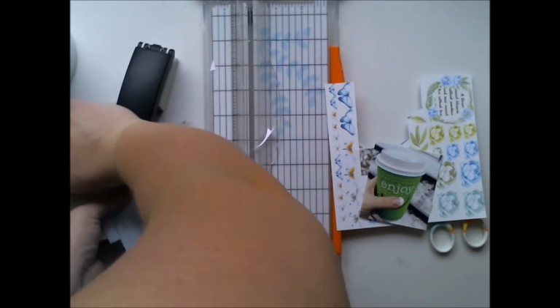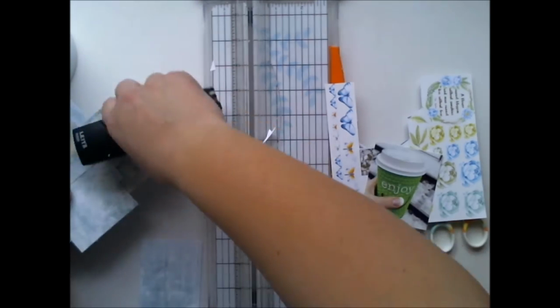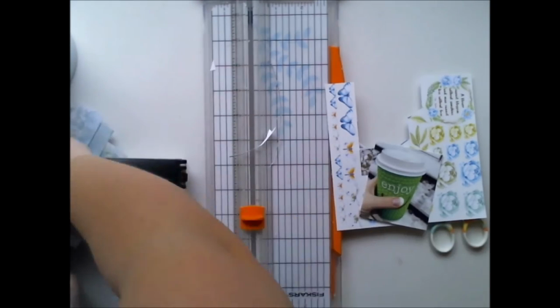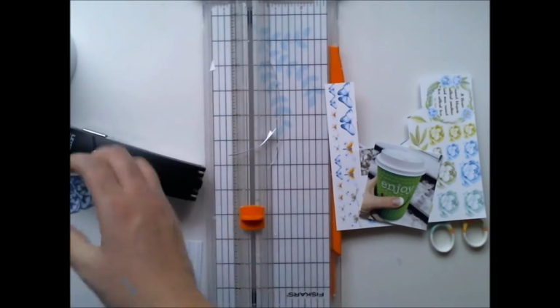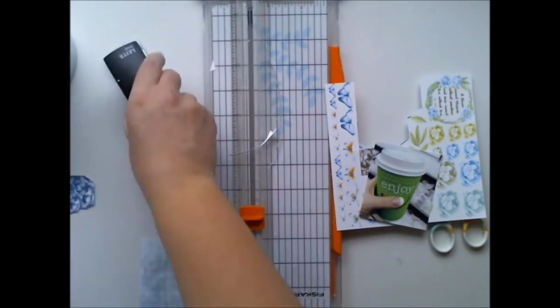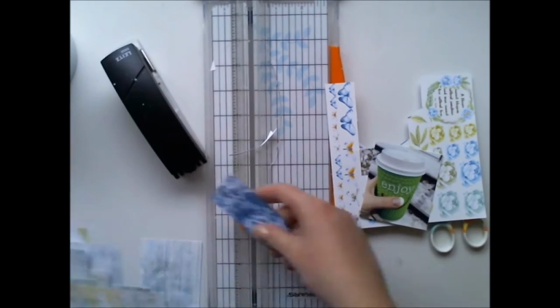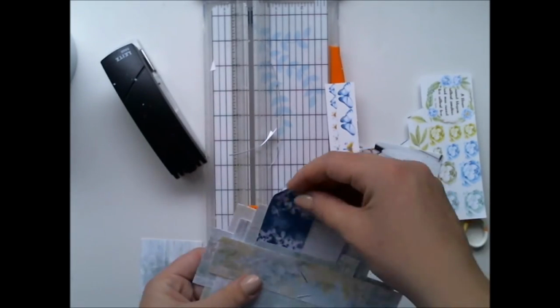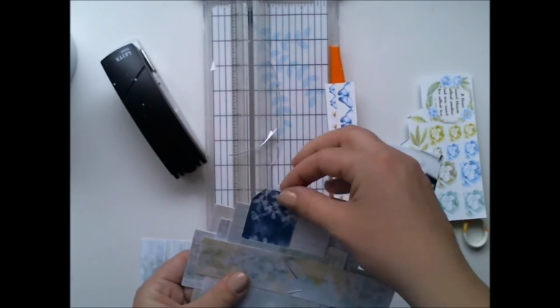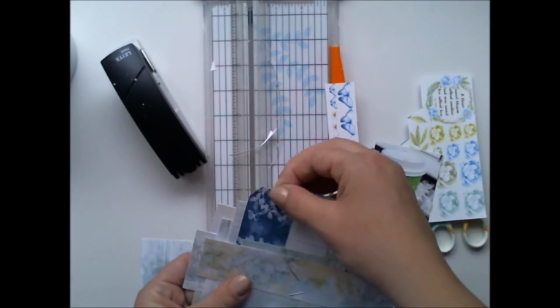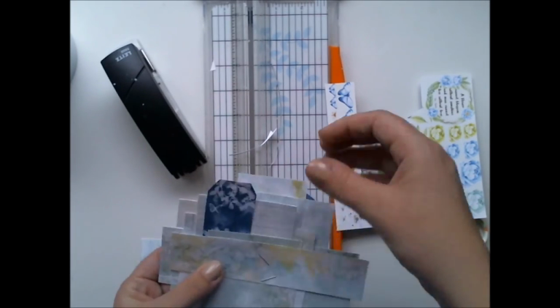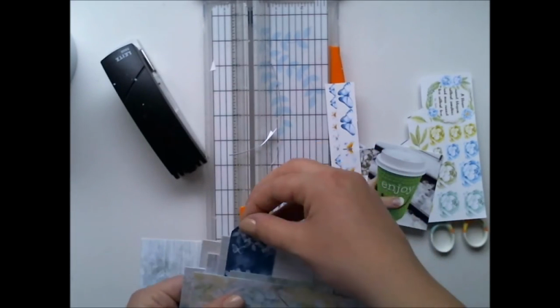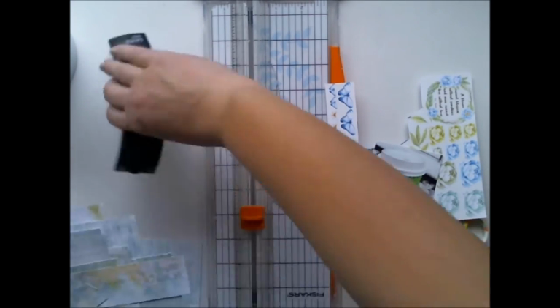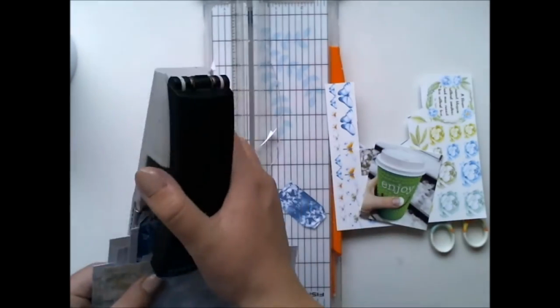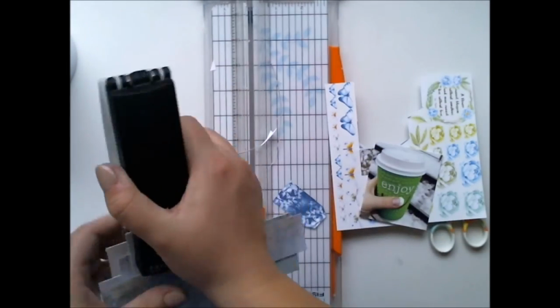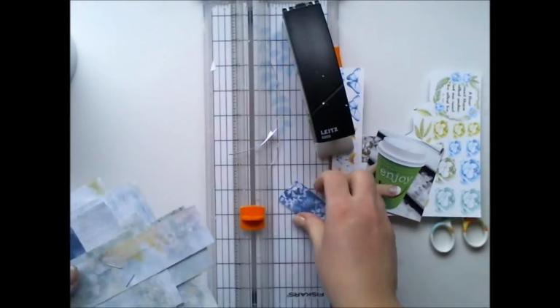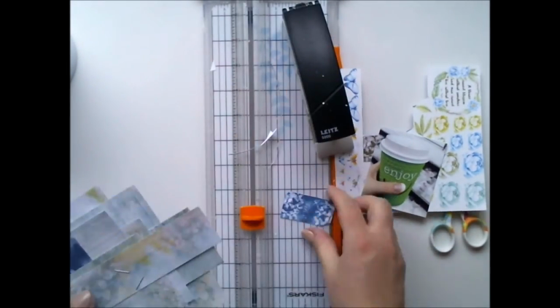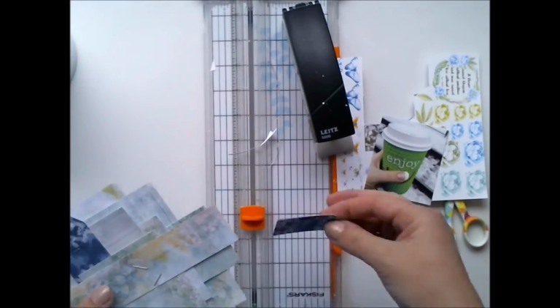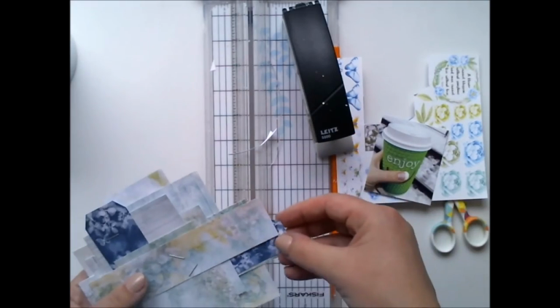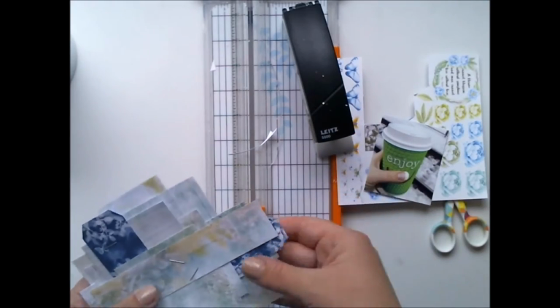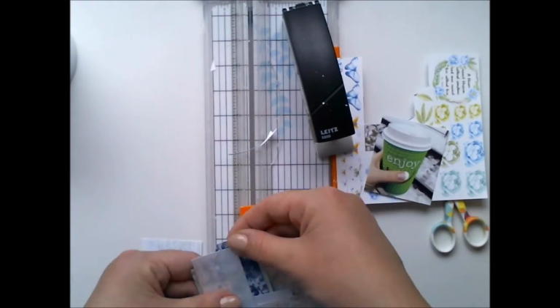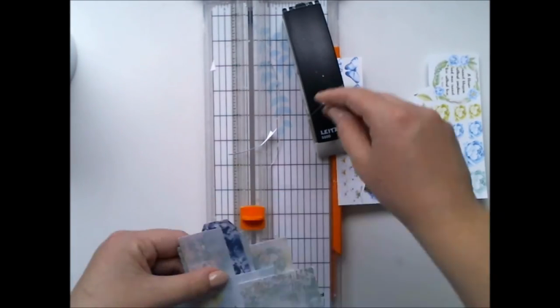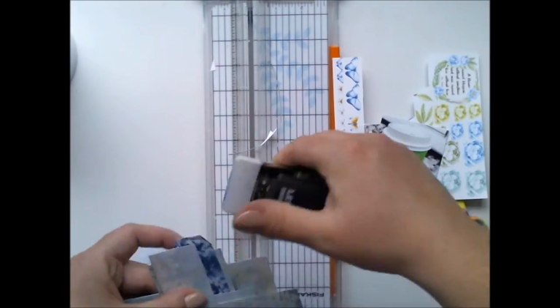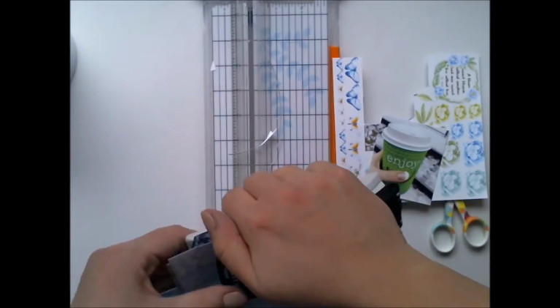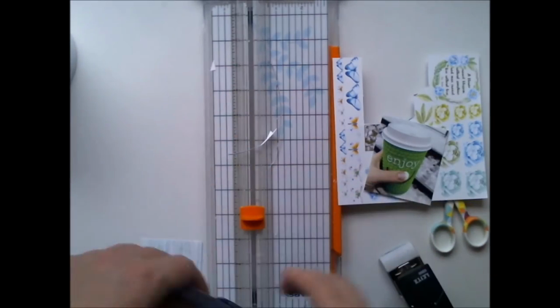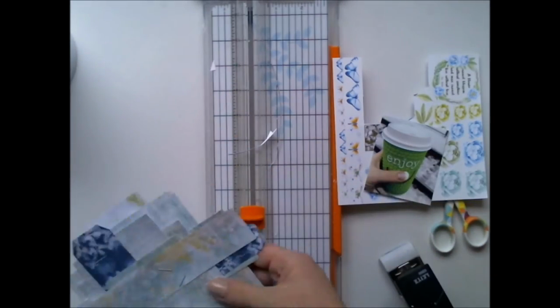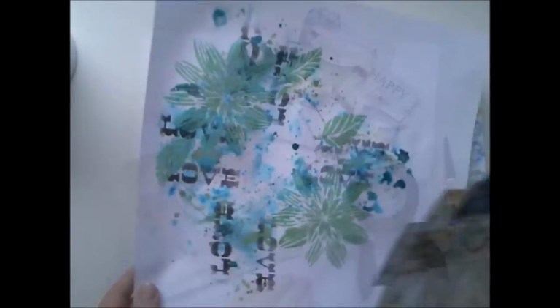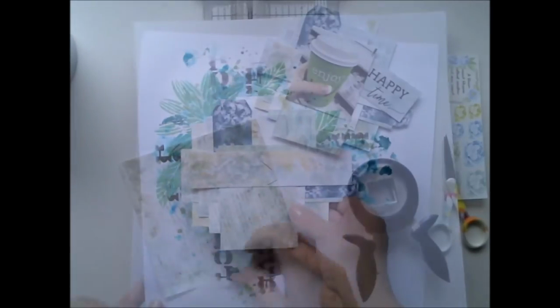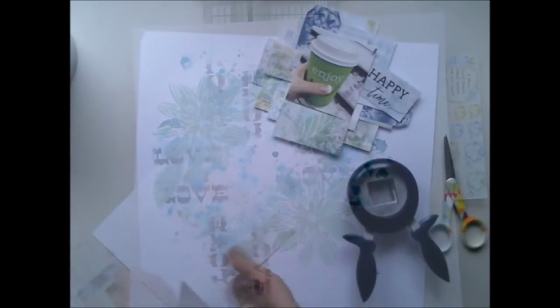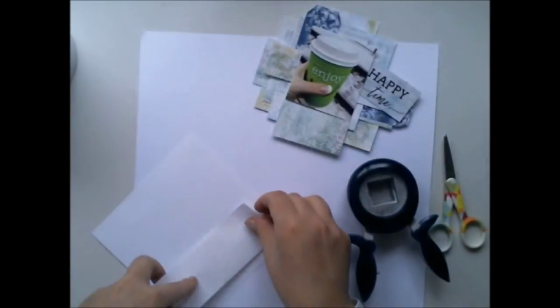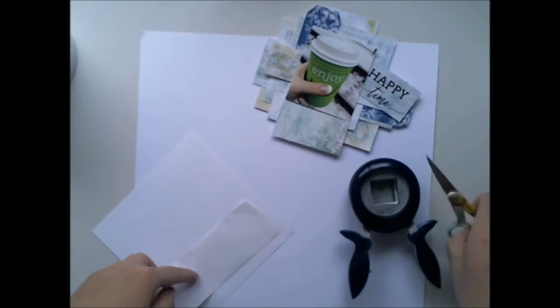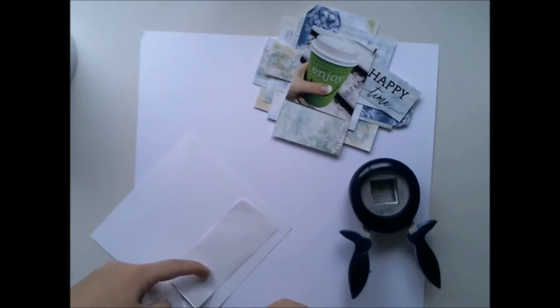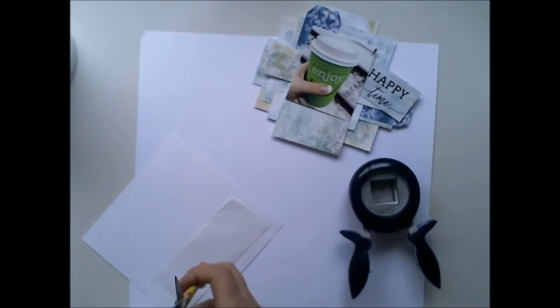I'm so looking forward to my next trip to Poland next month. In late May we have another mixed media party and I'm going to be there — so happy!